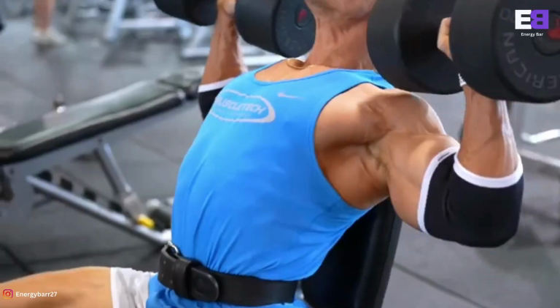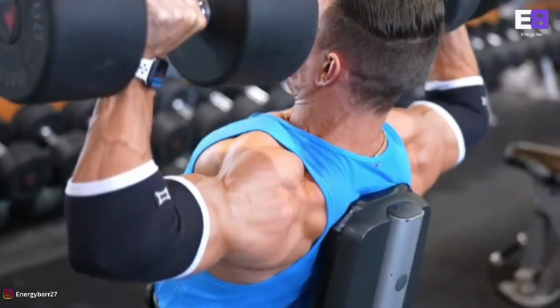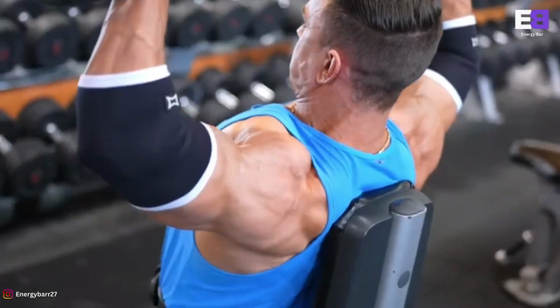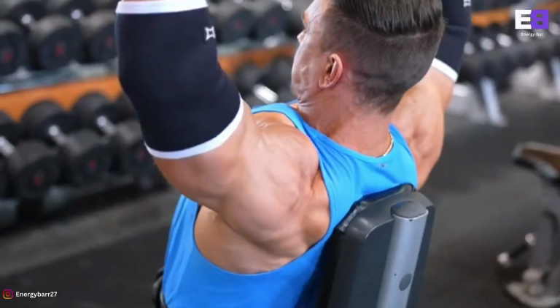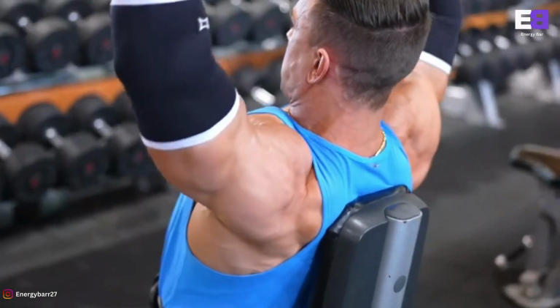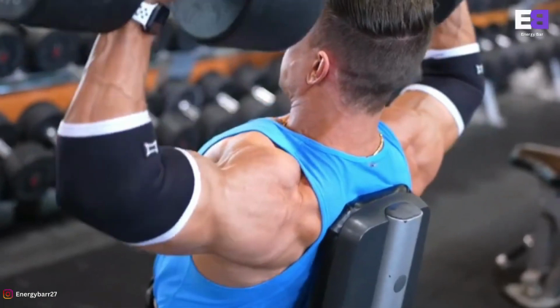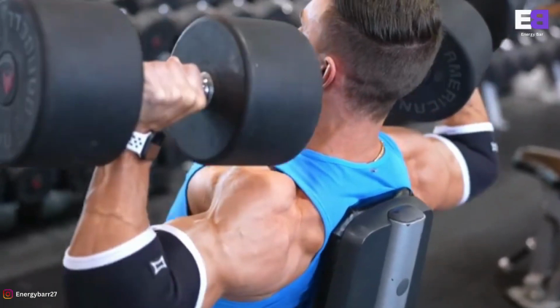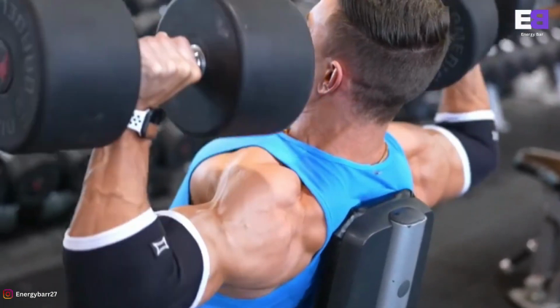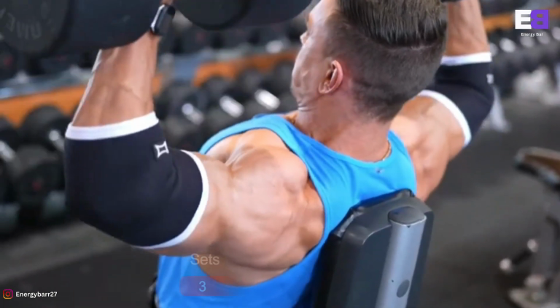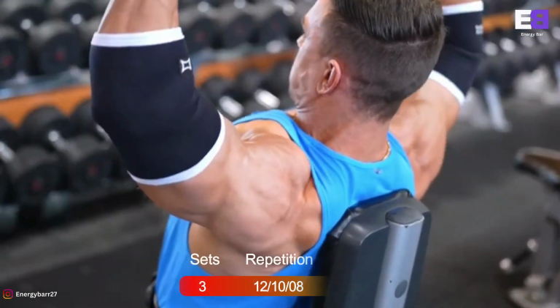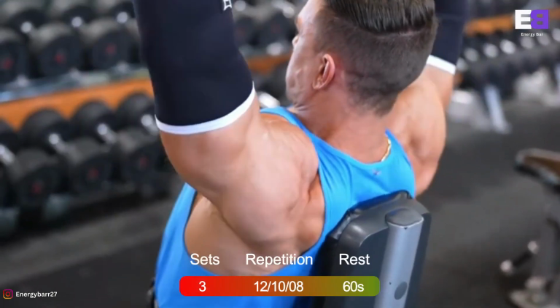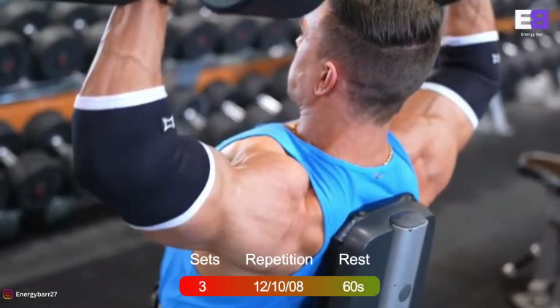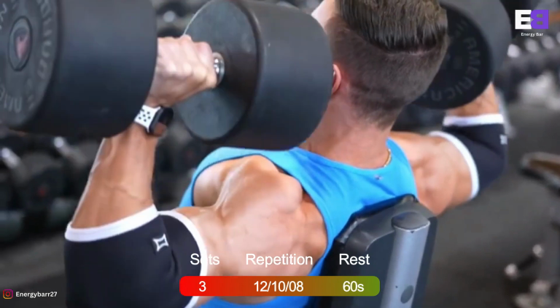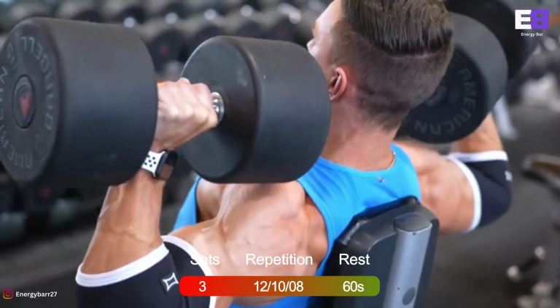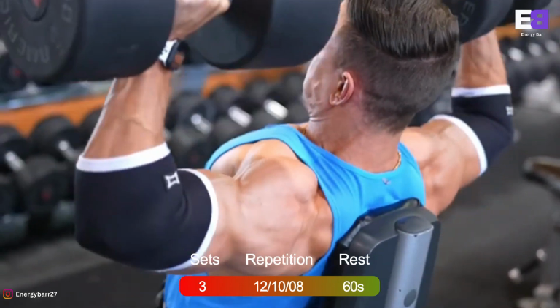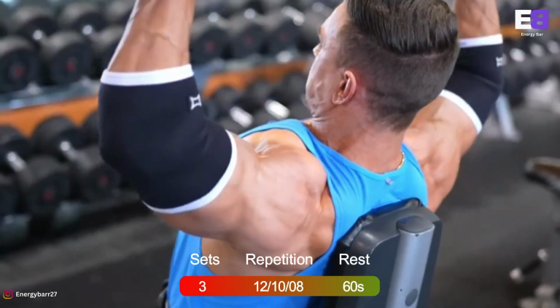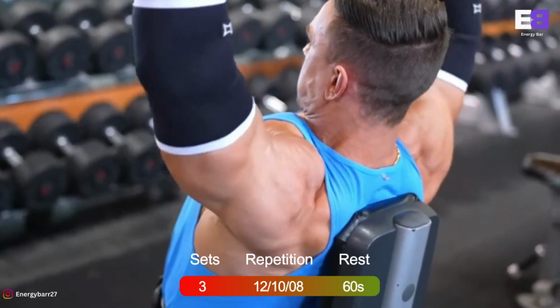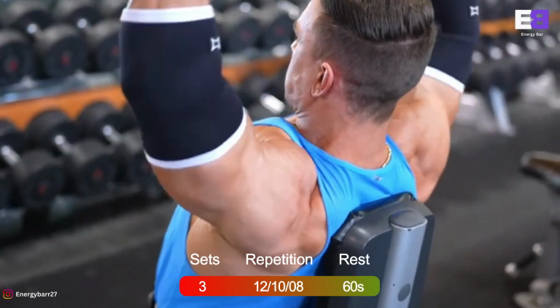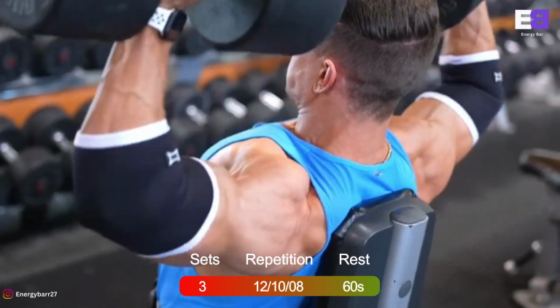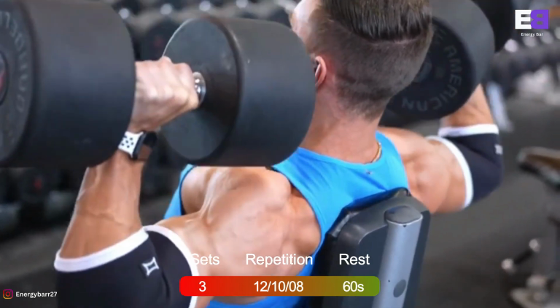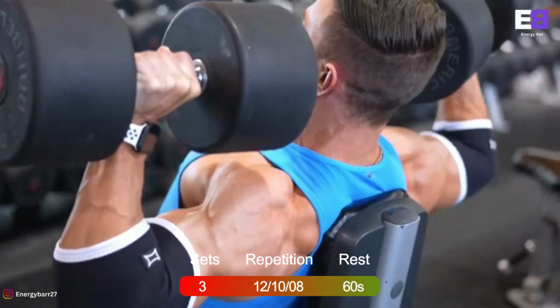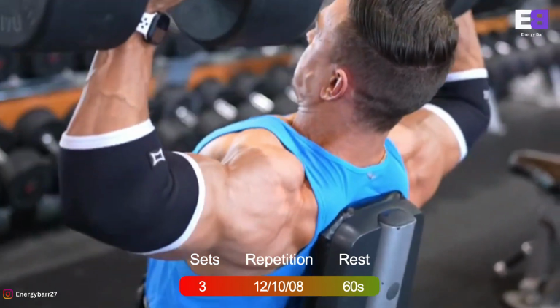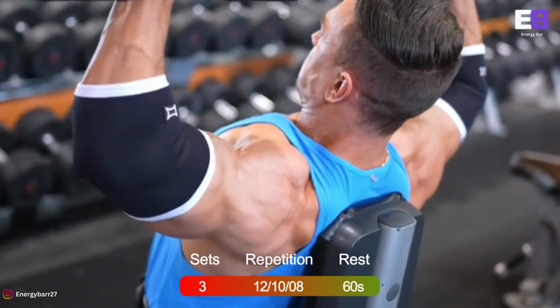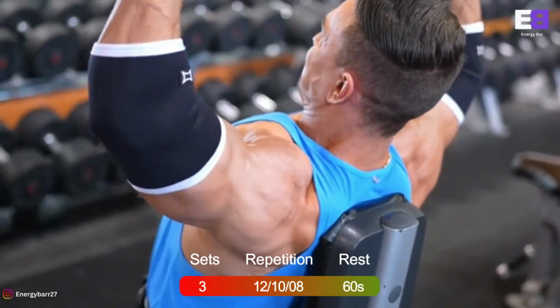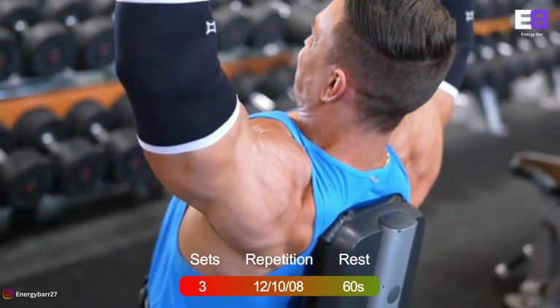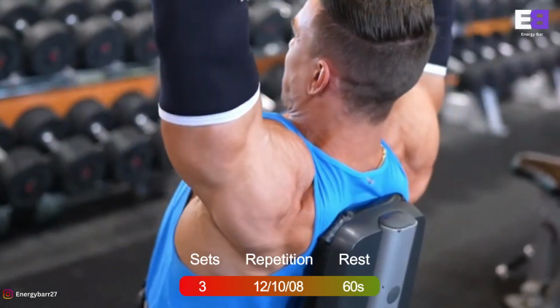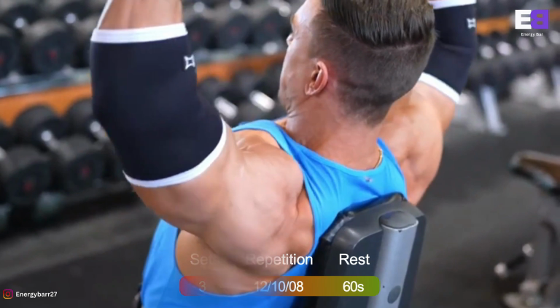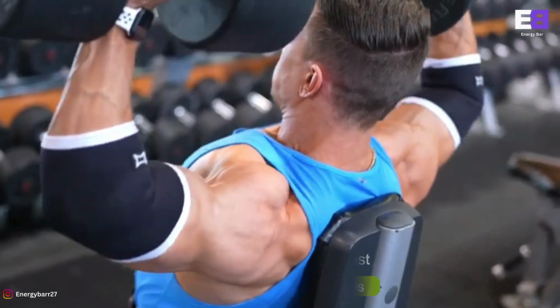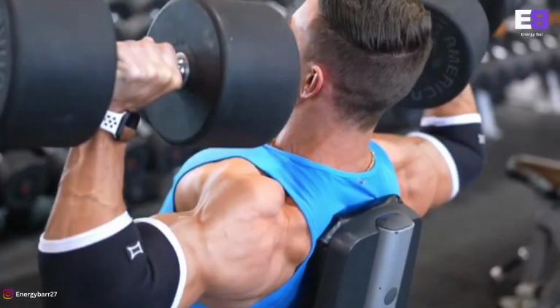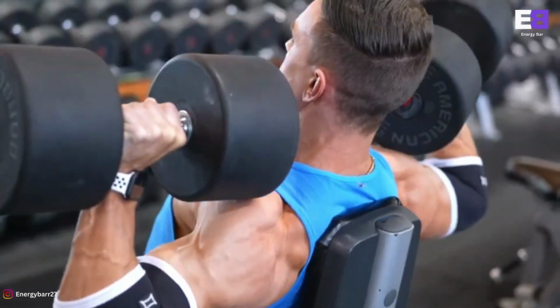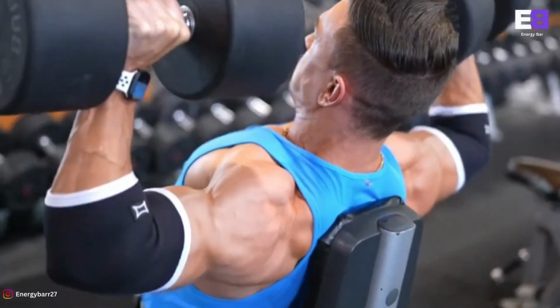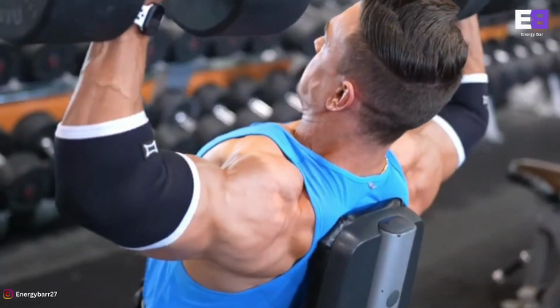Now exhale and push the dumbbells upward until they touch at the top. Then after a brief pause at the top contracted position, slowly lower the weights back down to the sides.